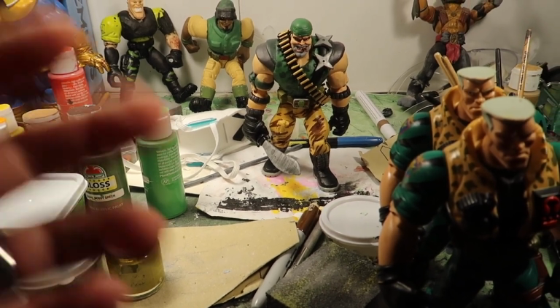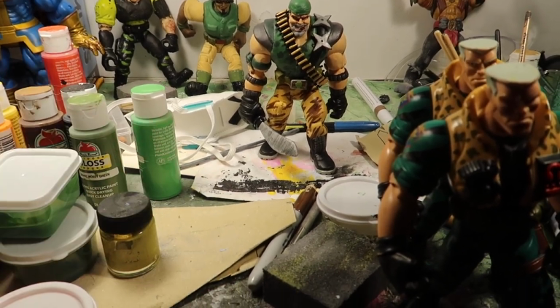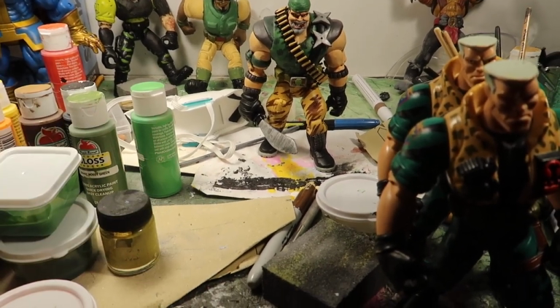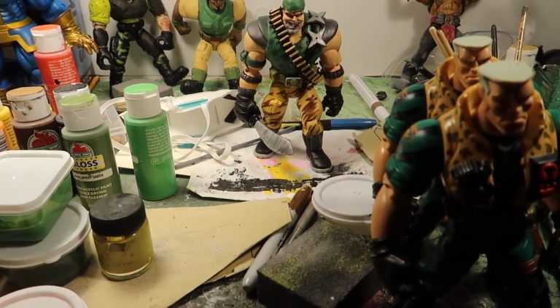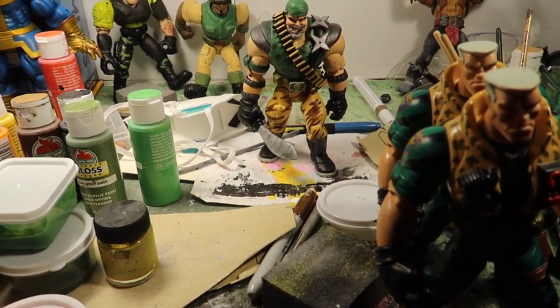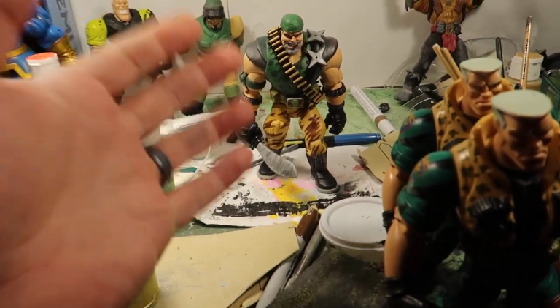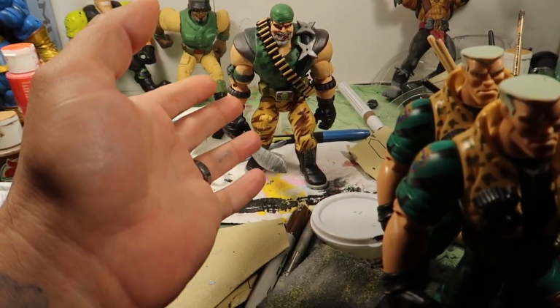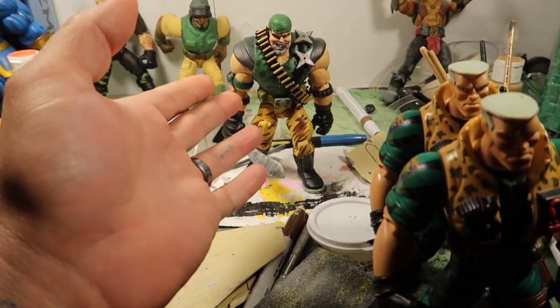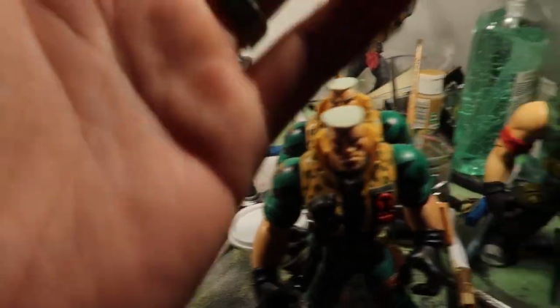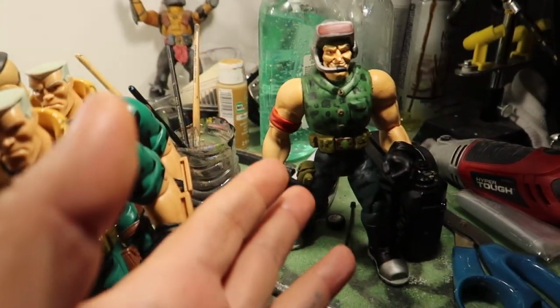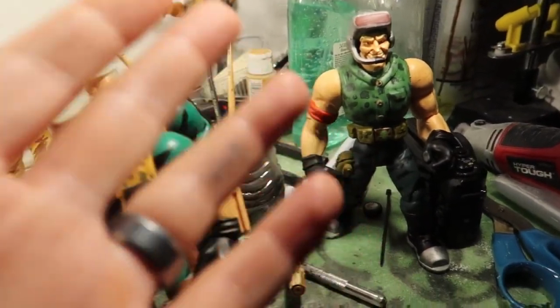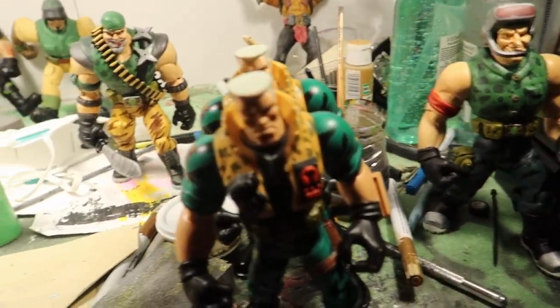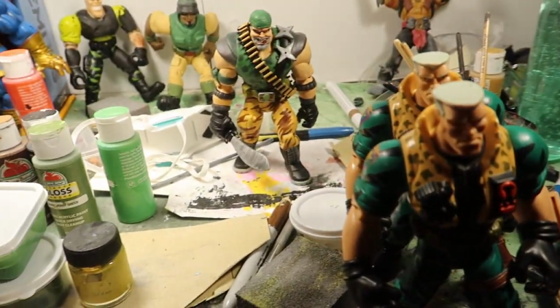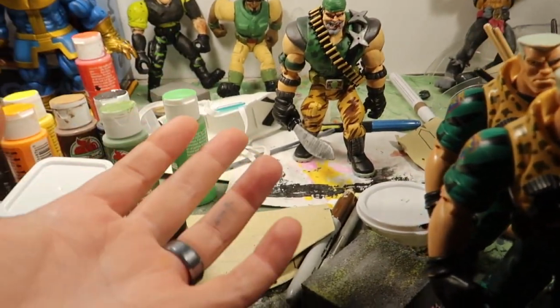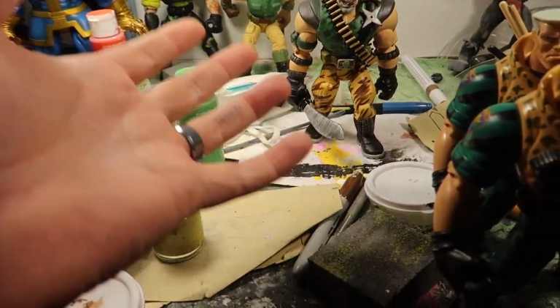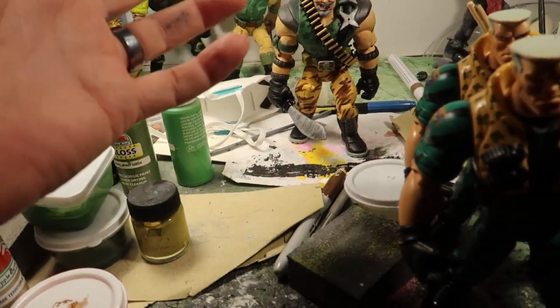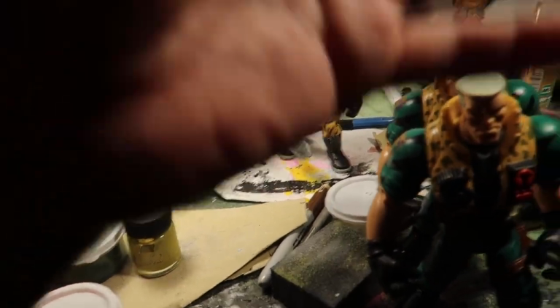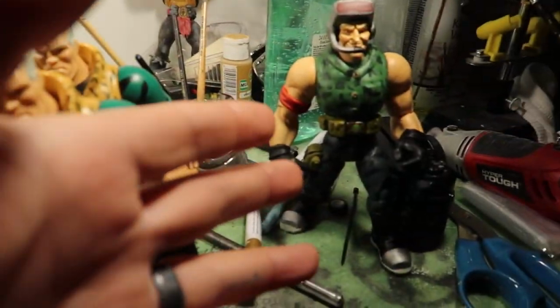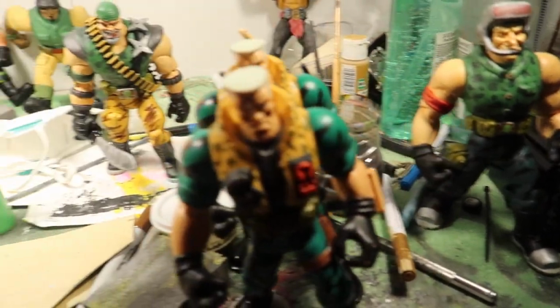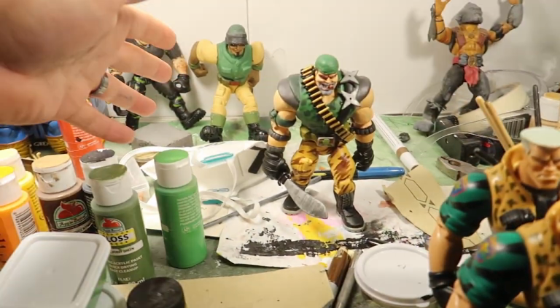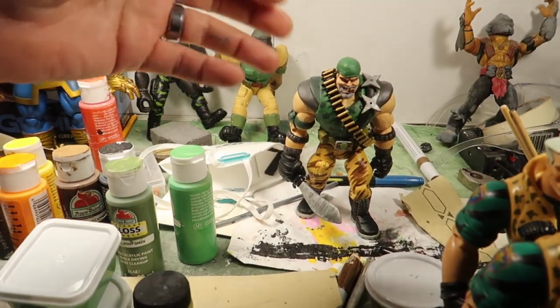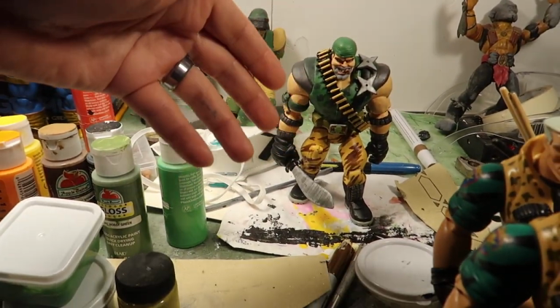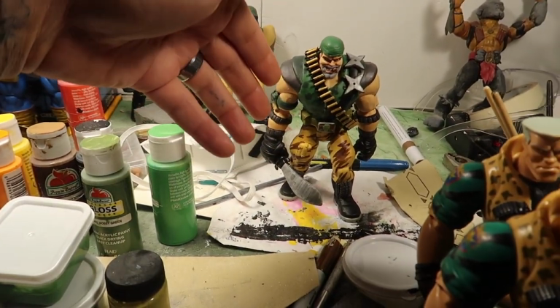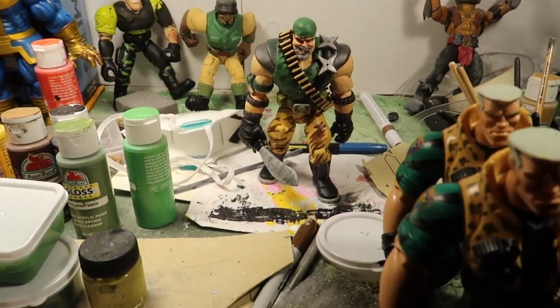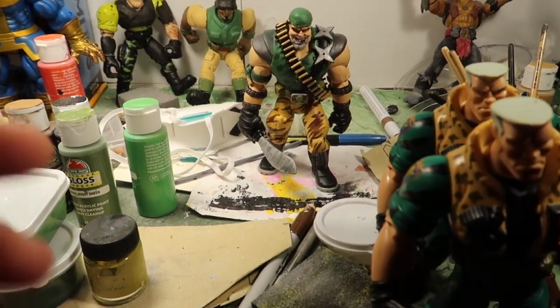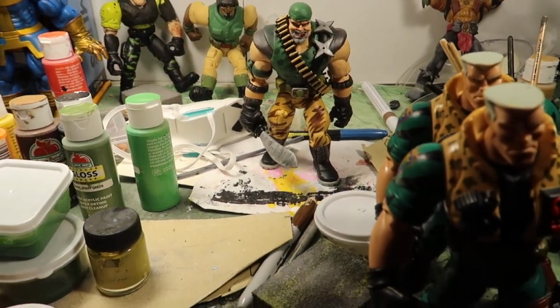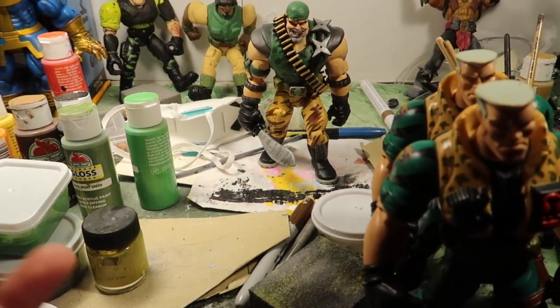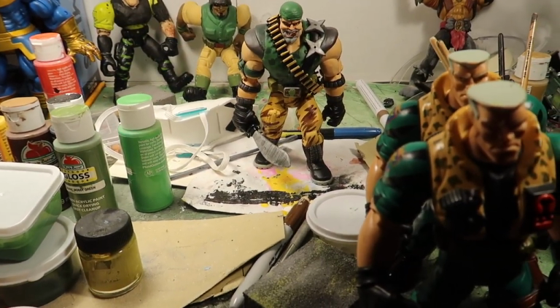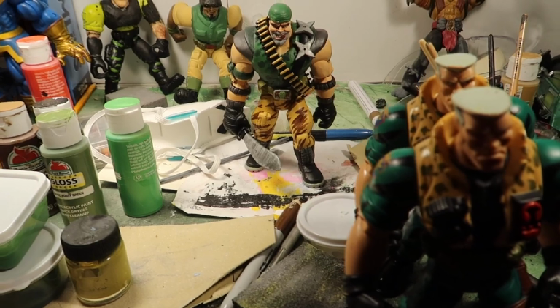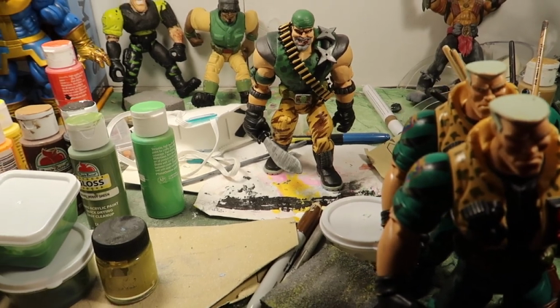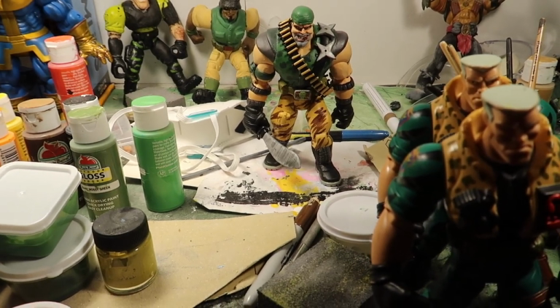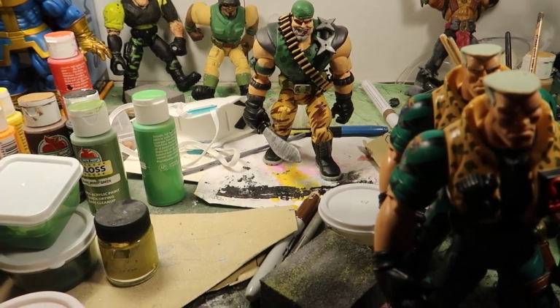As a collector myself, I've always wanted these as a kid. When I first watched the movie I was like, man, why didn't they make a Link Static or a Butch Me Hook or a Kip Killigan? And I was like, God gave me a gift and I'm going to use it.